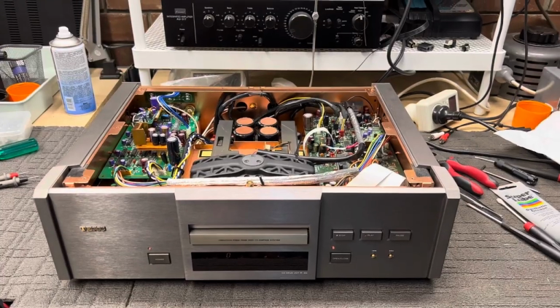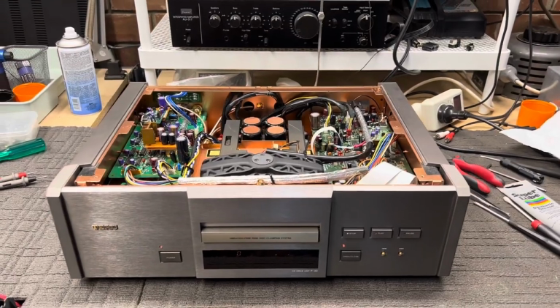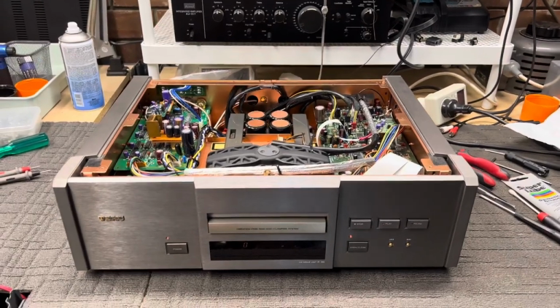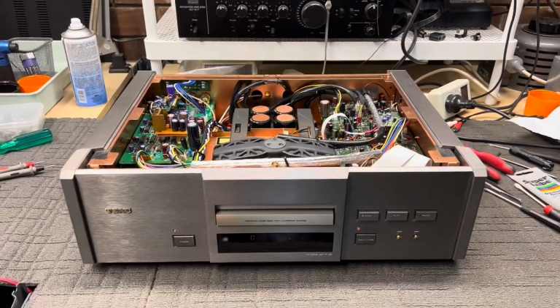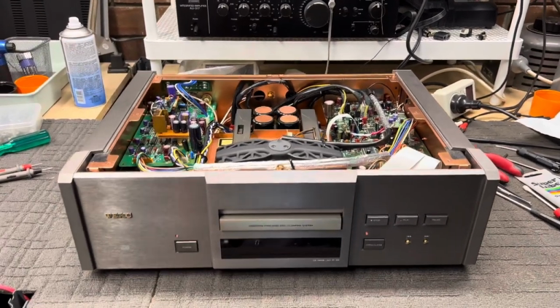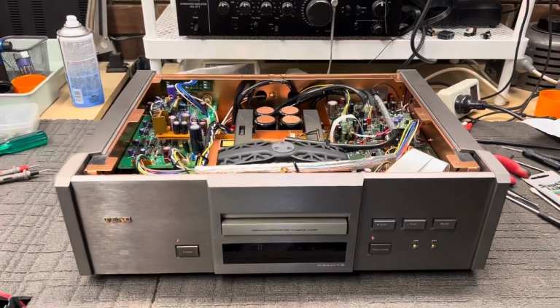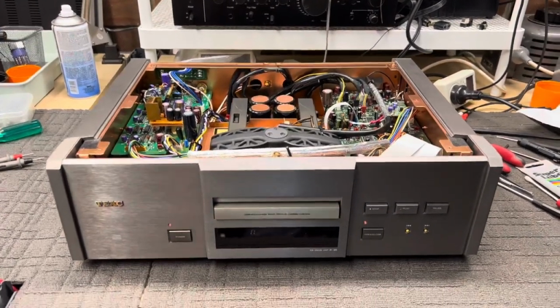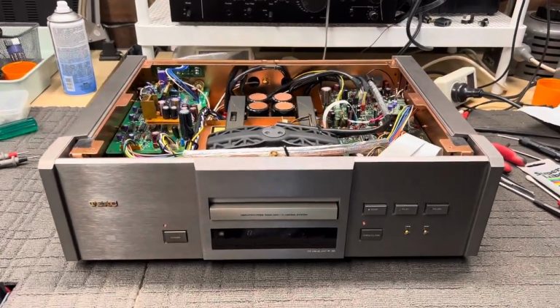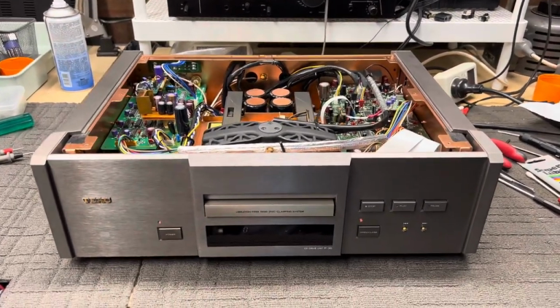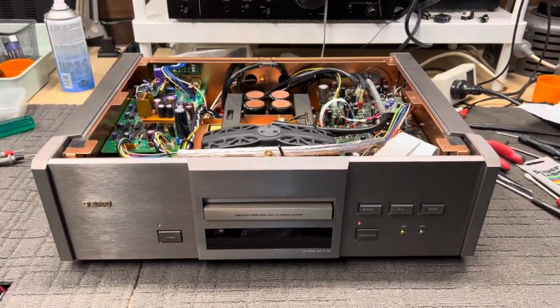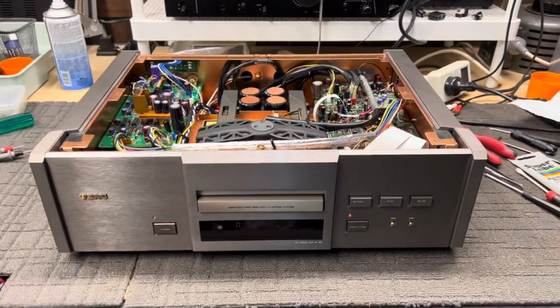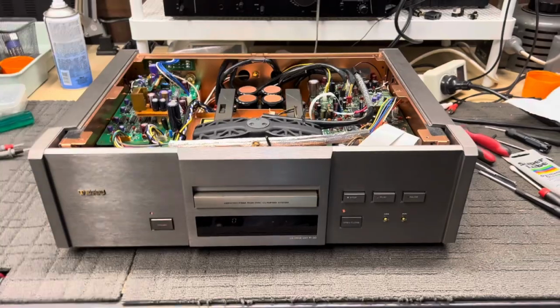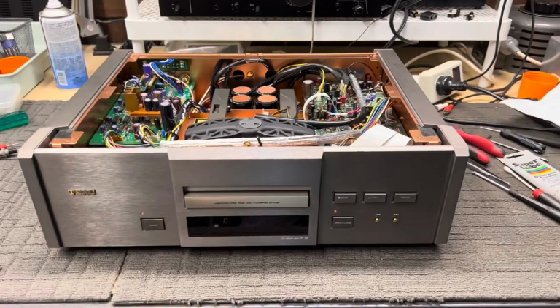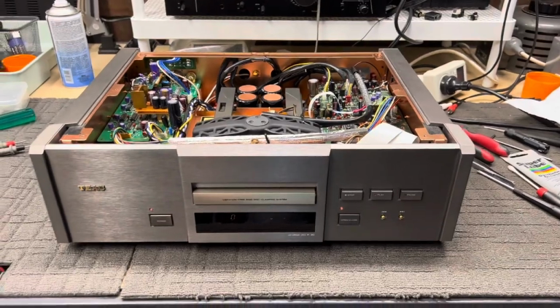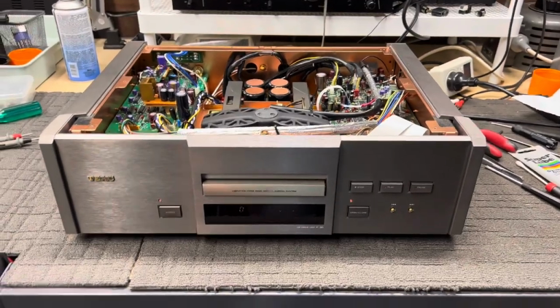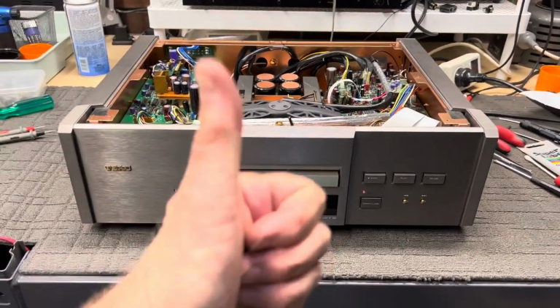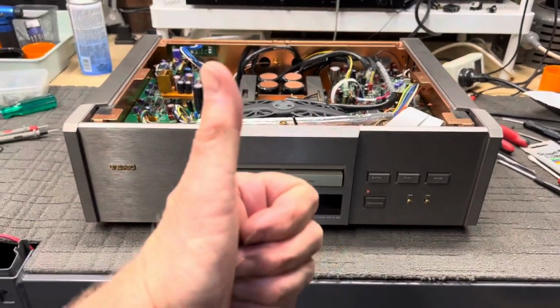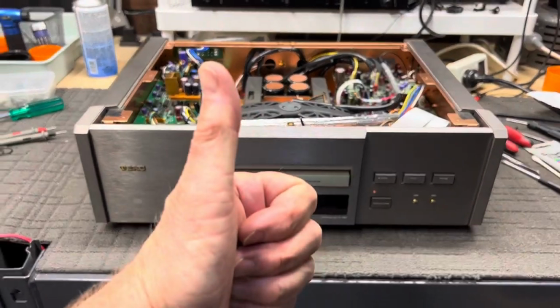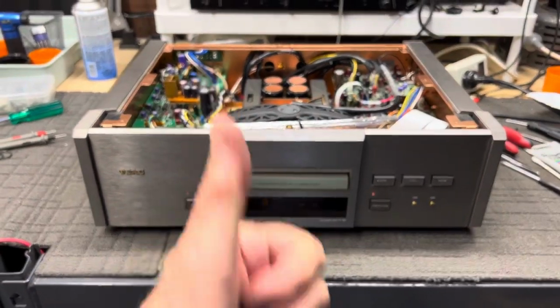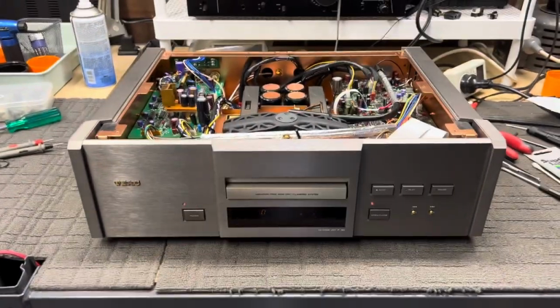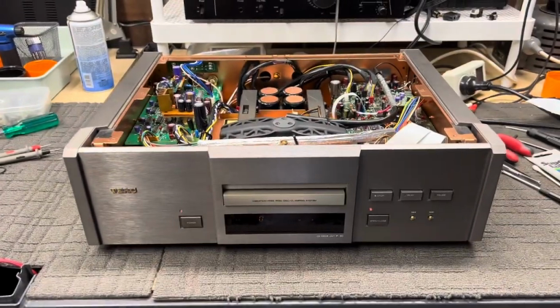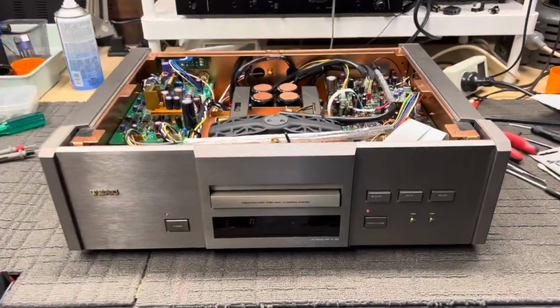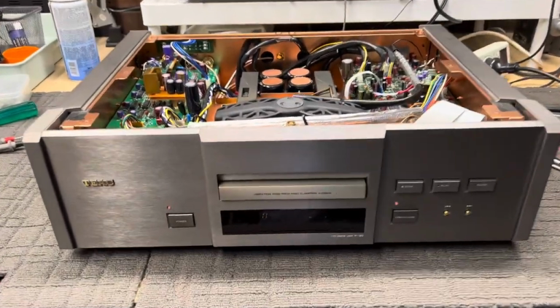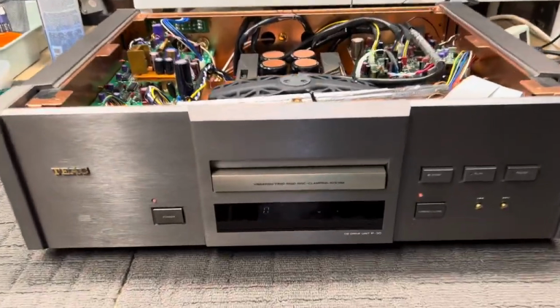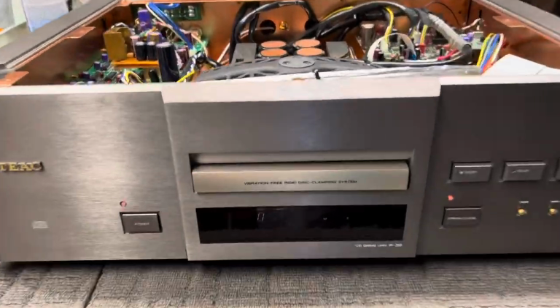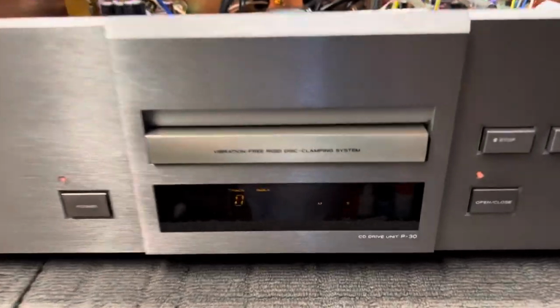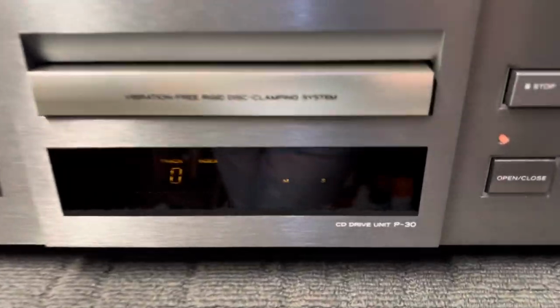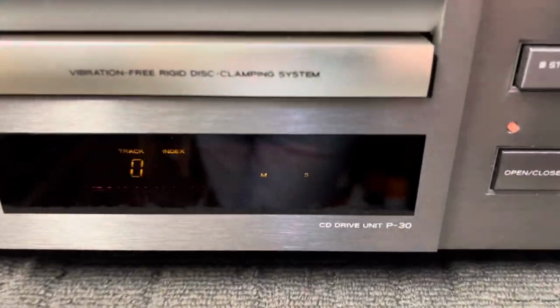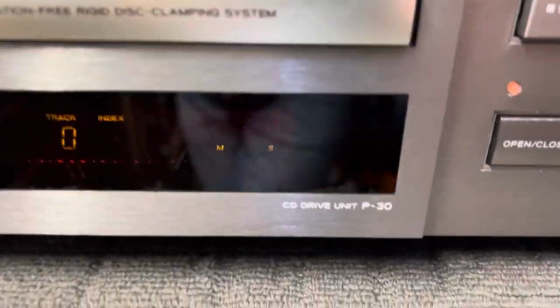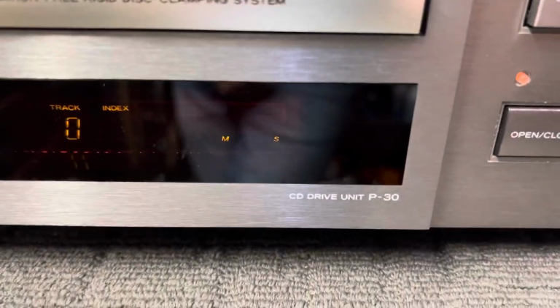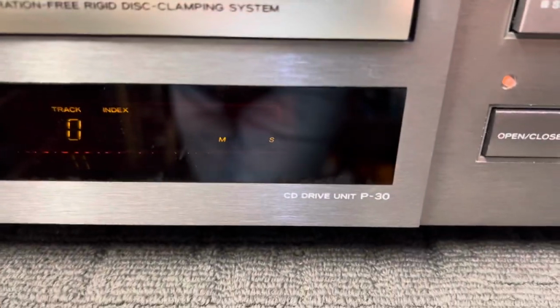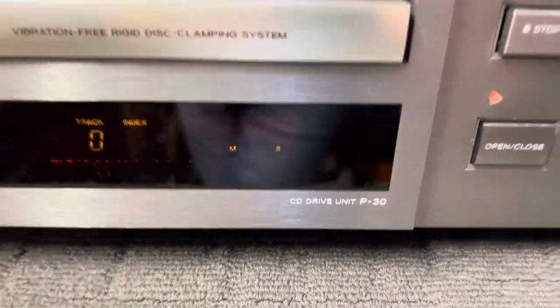Hello everyone, this is Mike from Liquid Audio in Perth, Western Australia. Welcome back to Liquid Audio, cherishing classic audio. And today we're cherishing this Teac P30 CD drive.